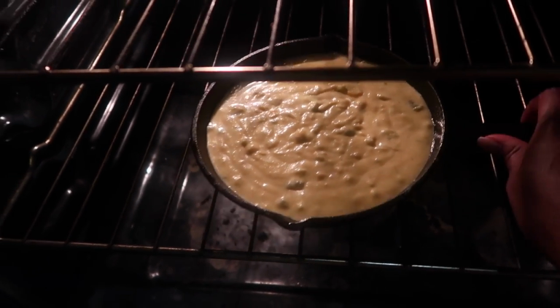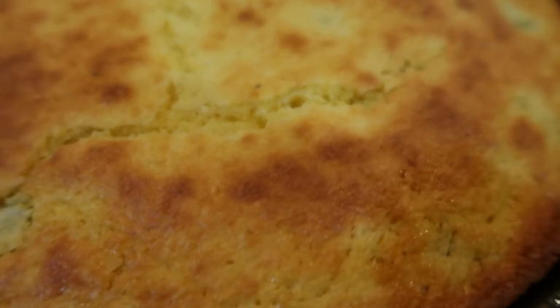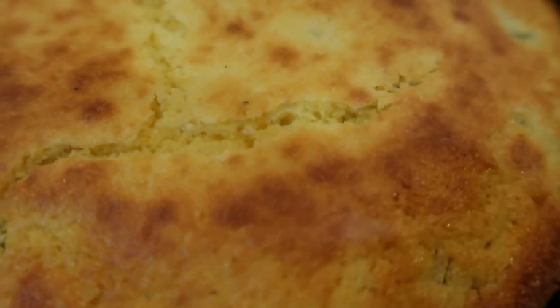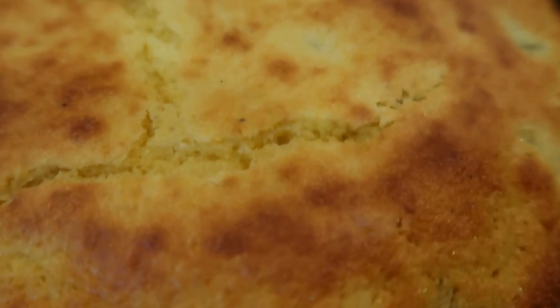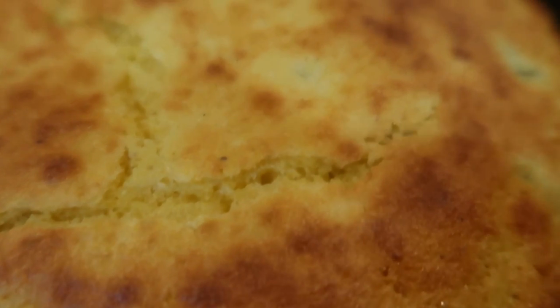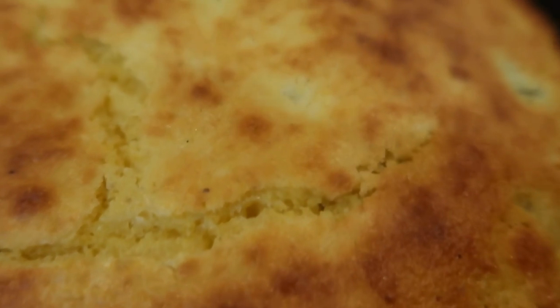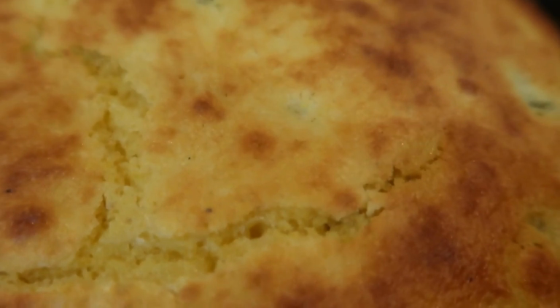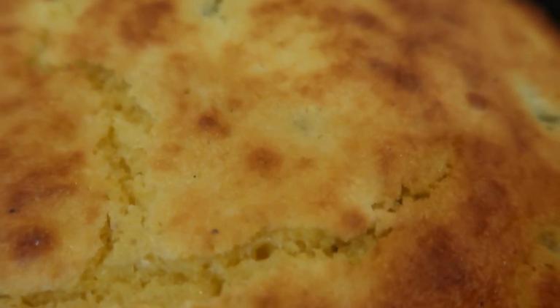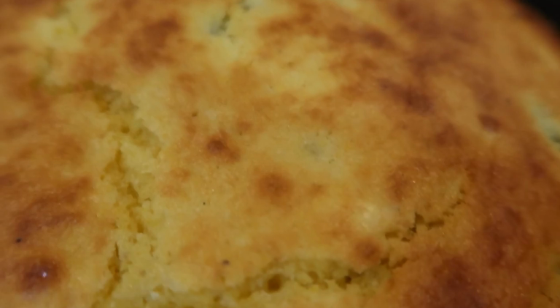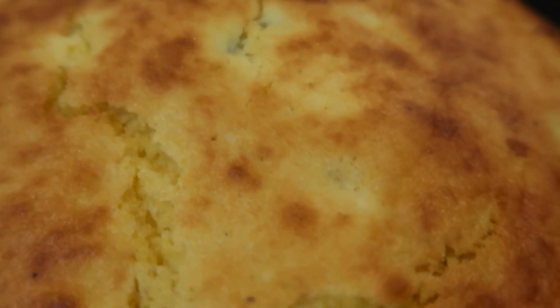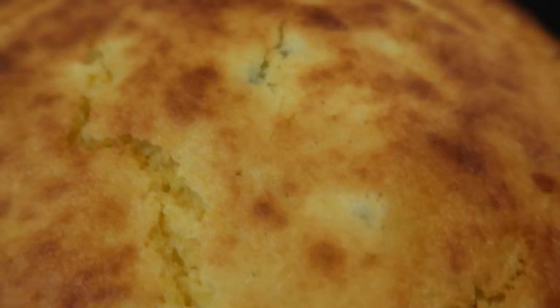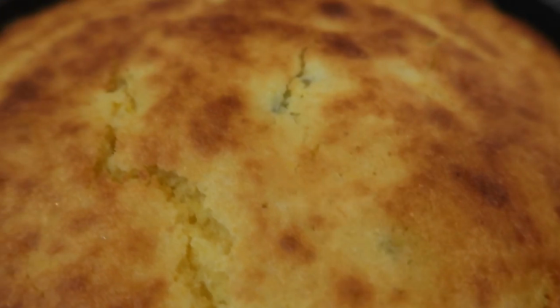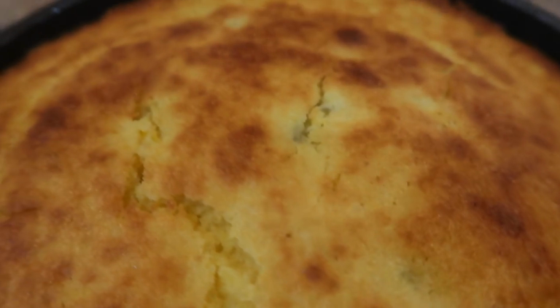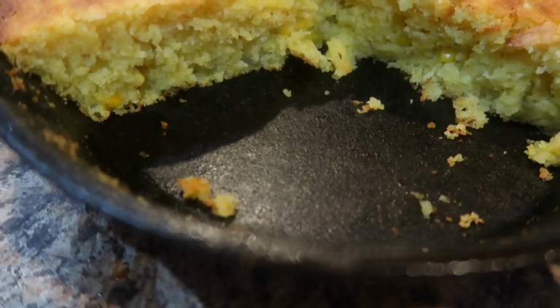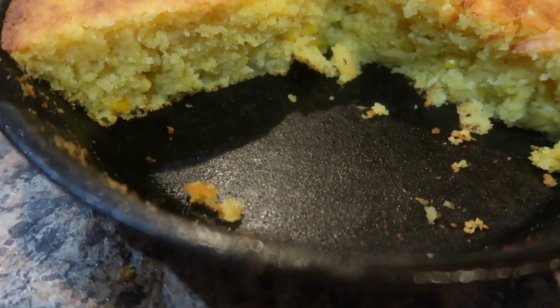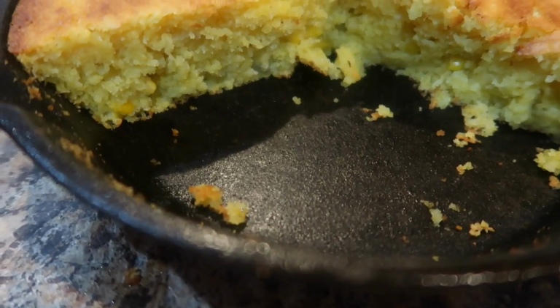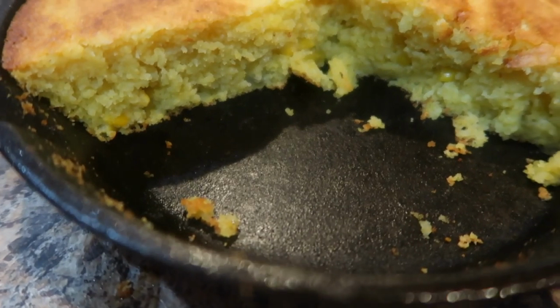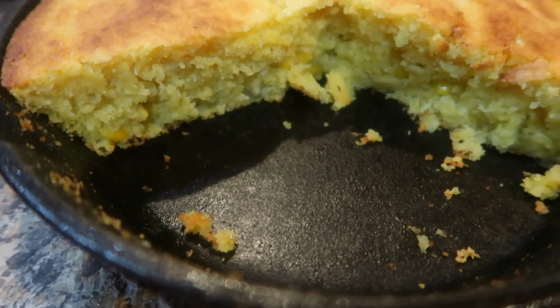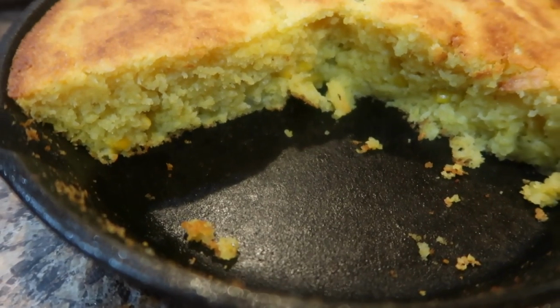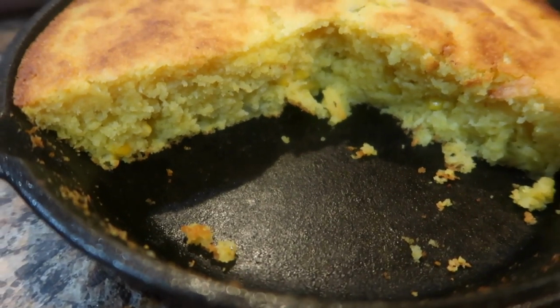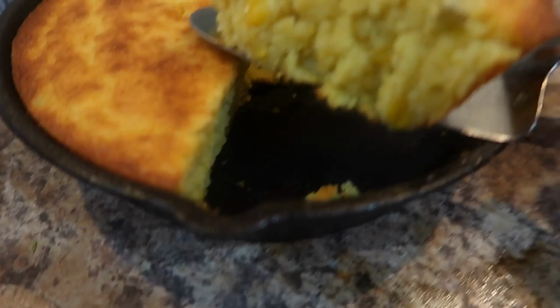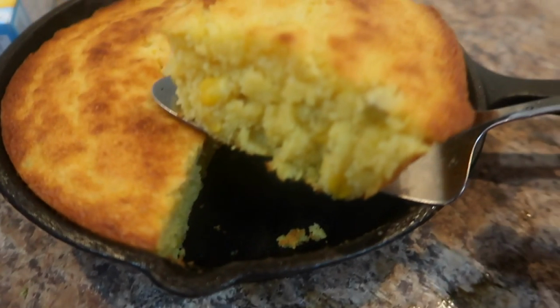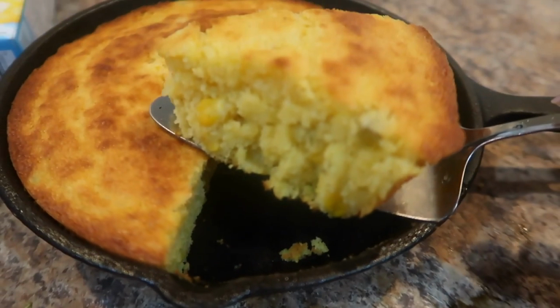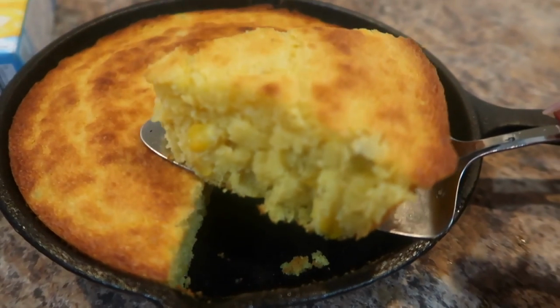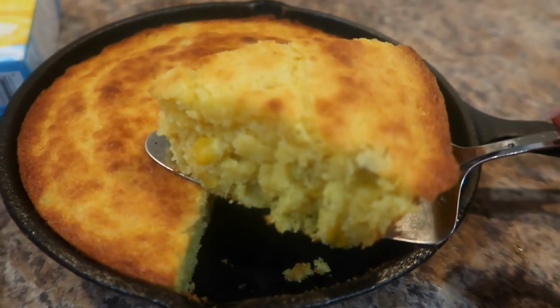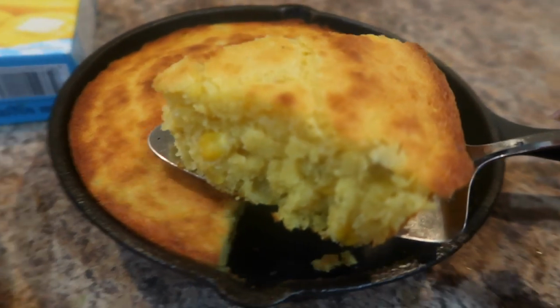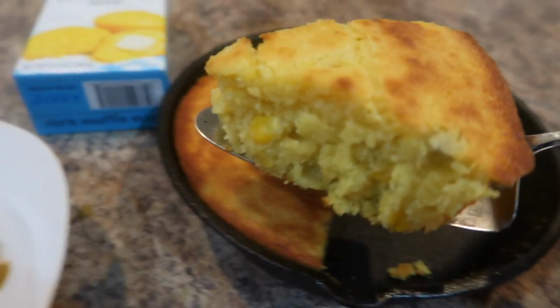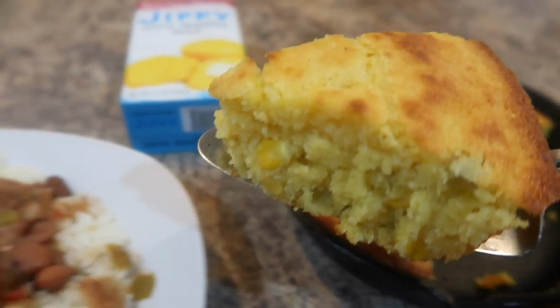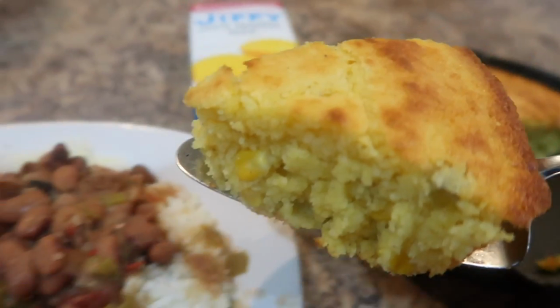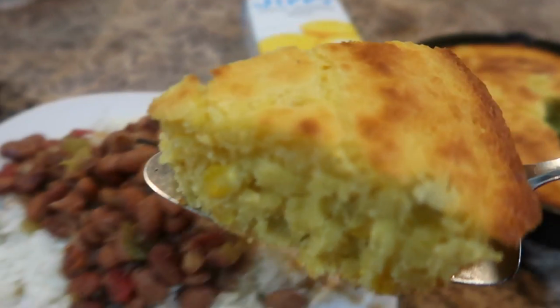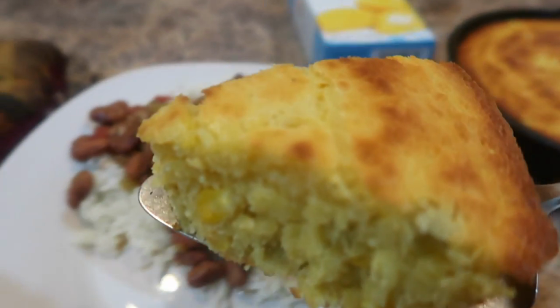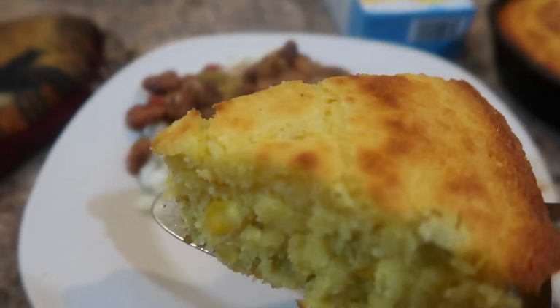This is going to go in the oven at 375°F for about 35 to 40 minutes — the box of Jiffy tells you 20 minutes at 400°F. This is the finished product, y'all. It smelled so good. I ended up pairing this with some pinto beans and rice.